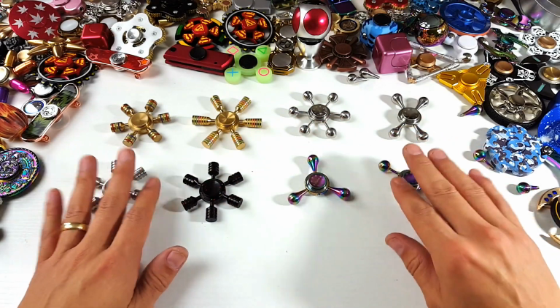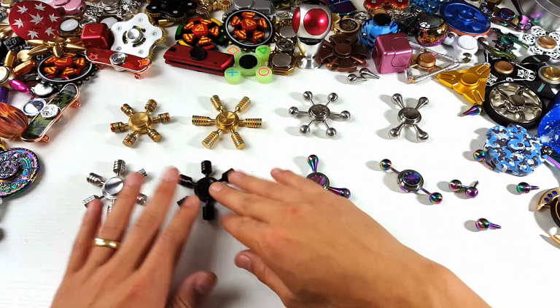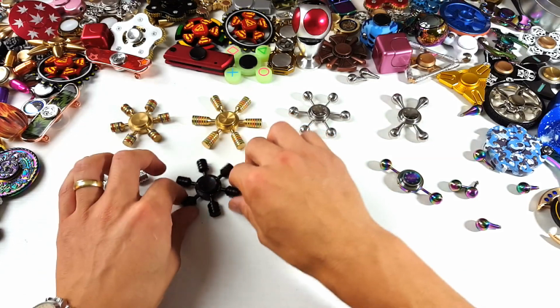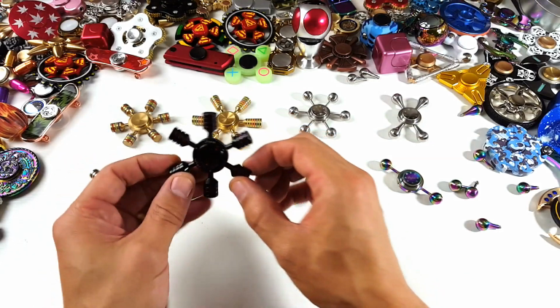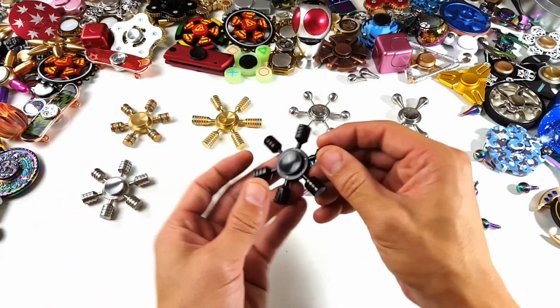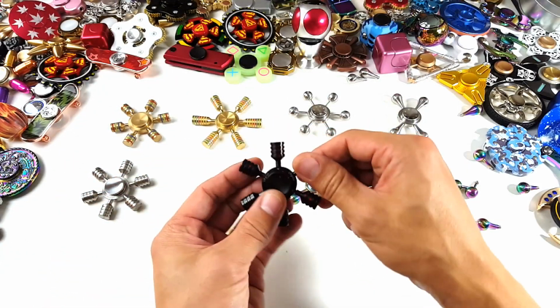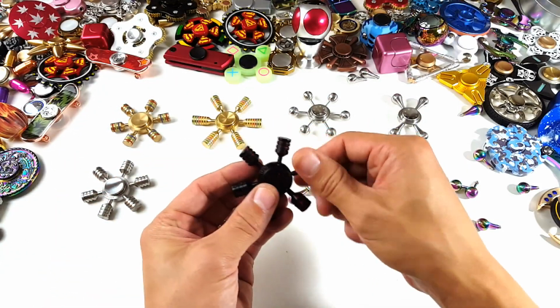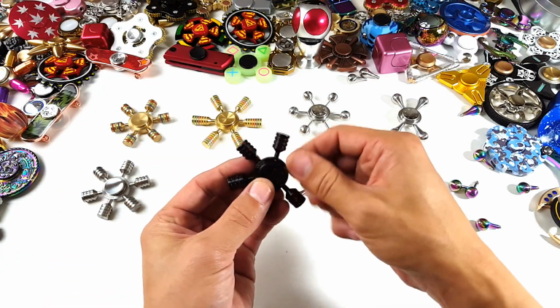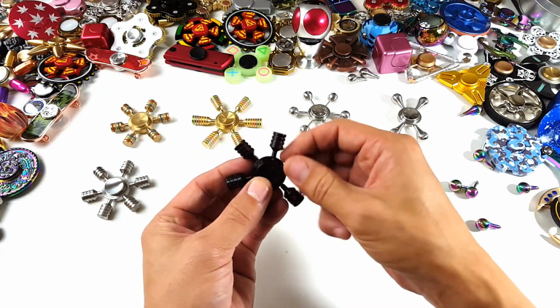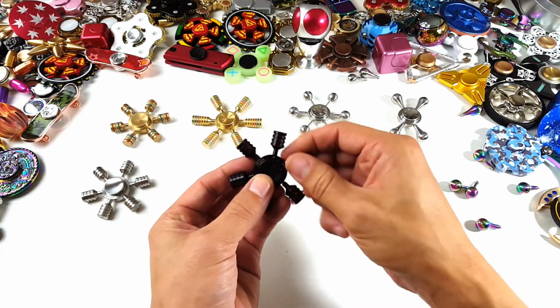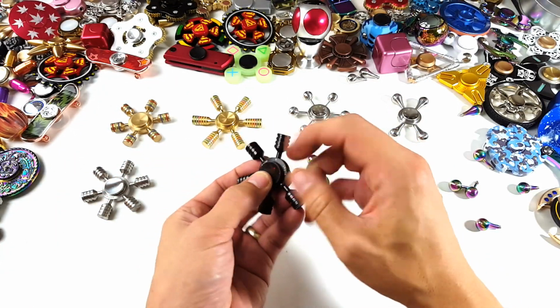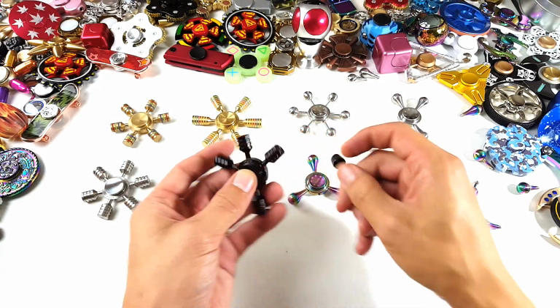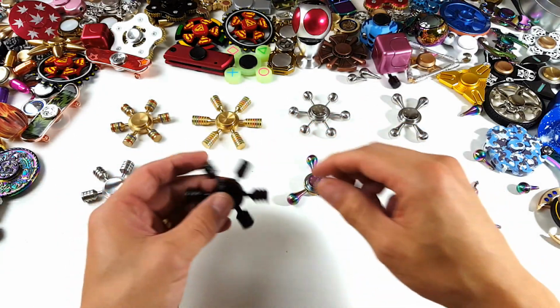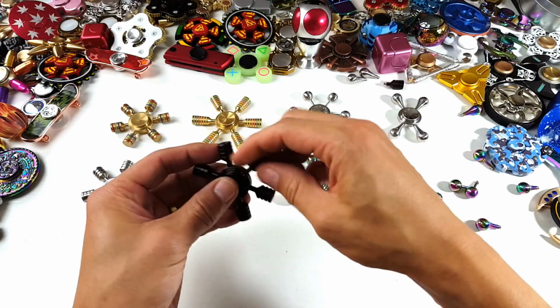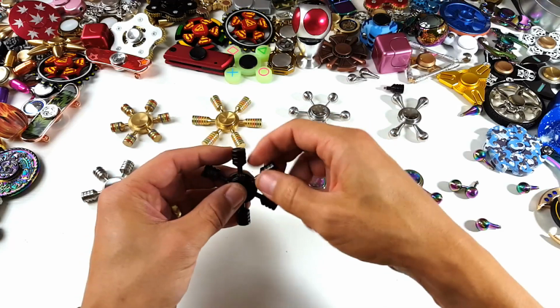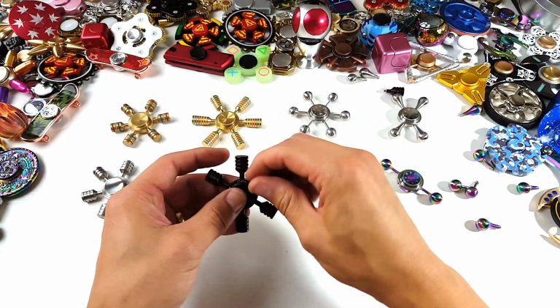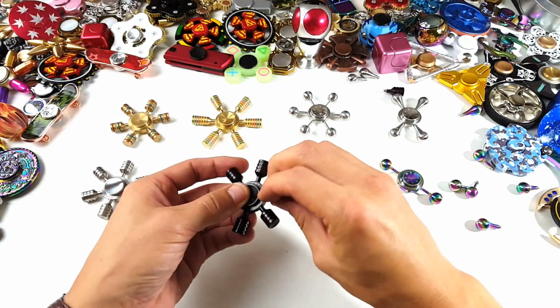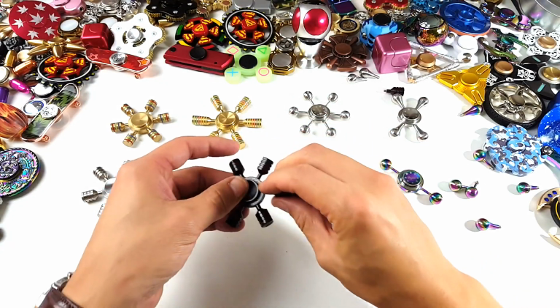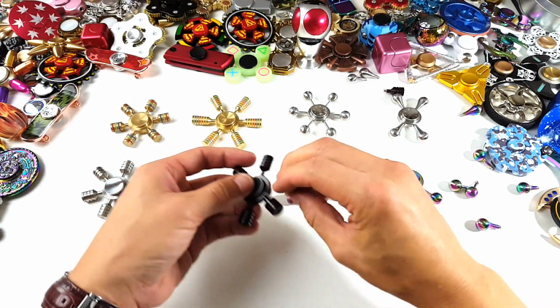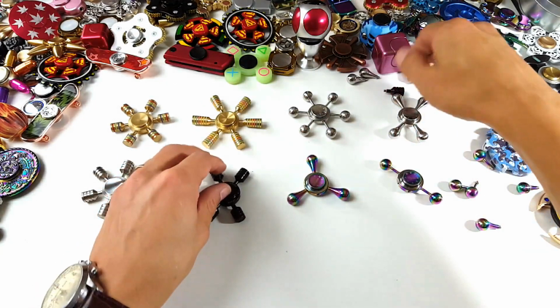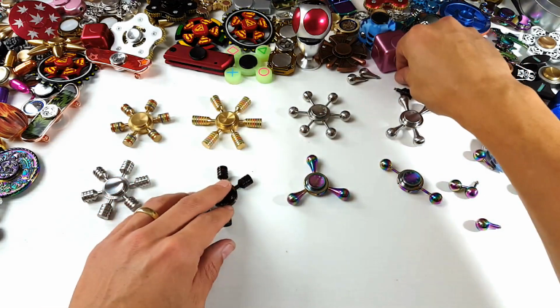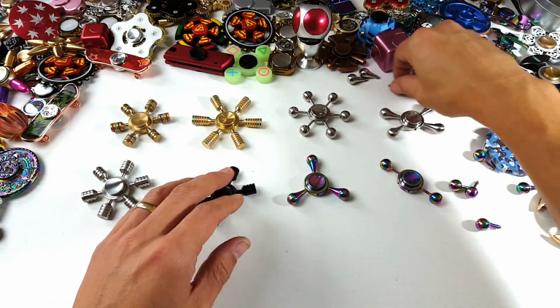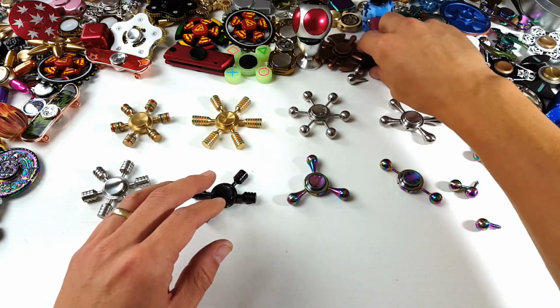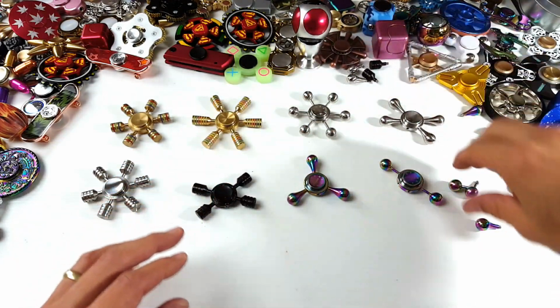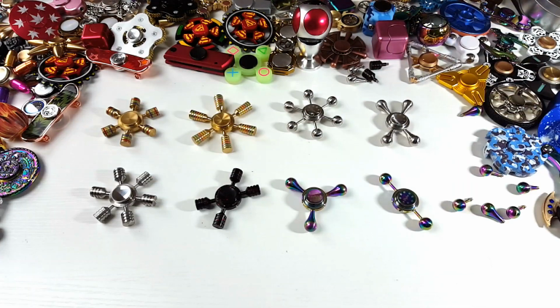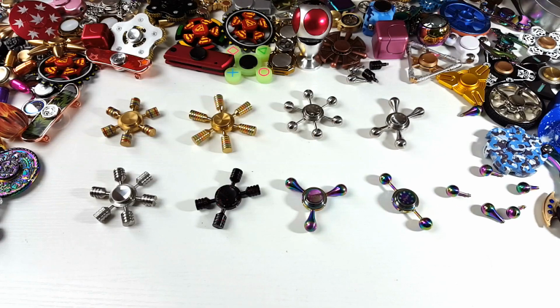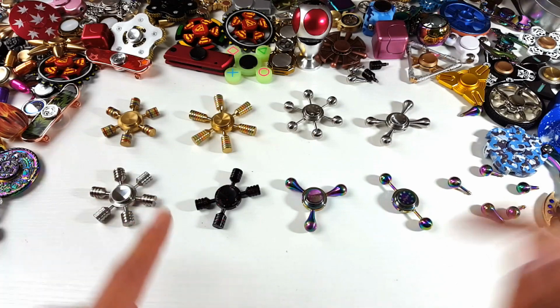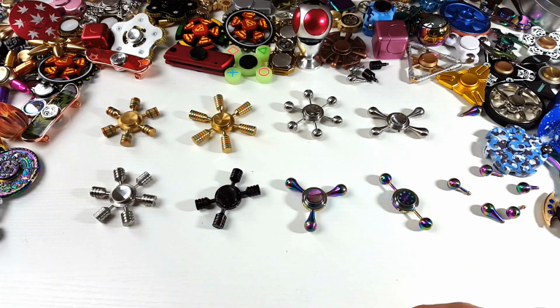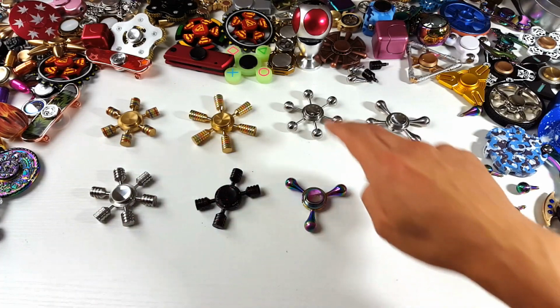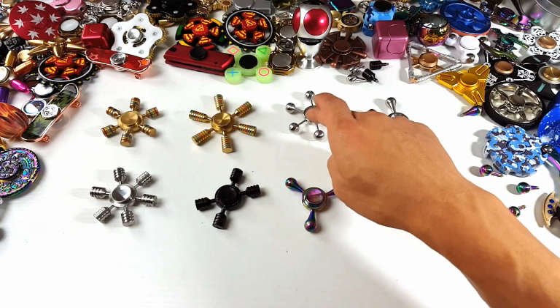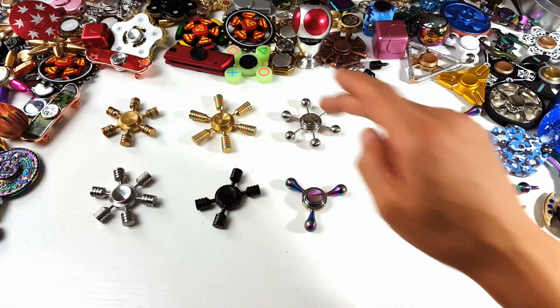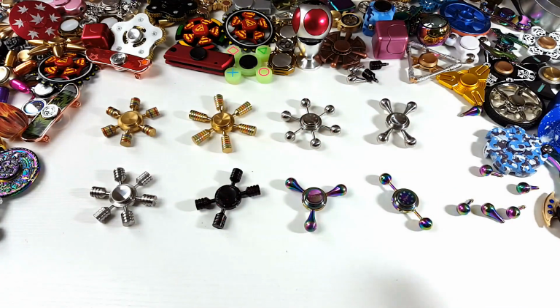Same with these ones too — all these arms come off as well. We'll just make this one a four-spinner here. Let me go ahead and give these one more spin and then we'll move on to the giveaway.